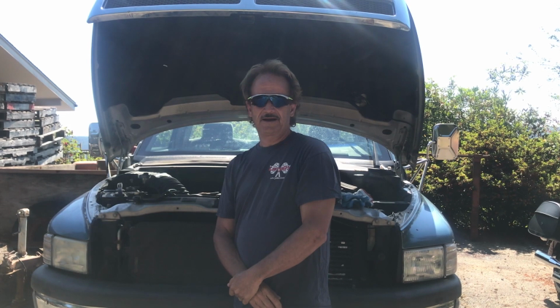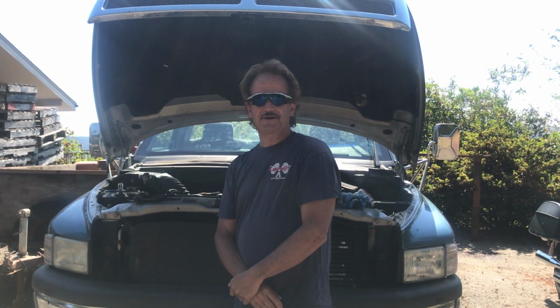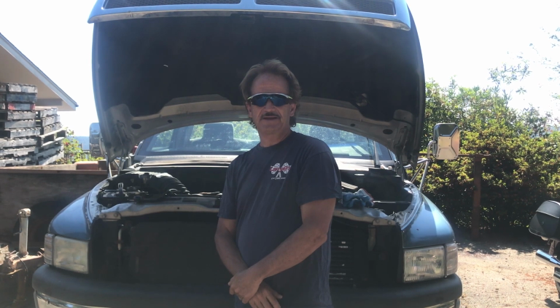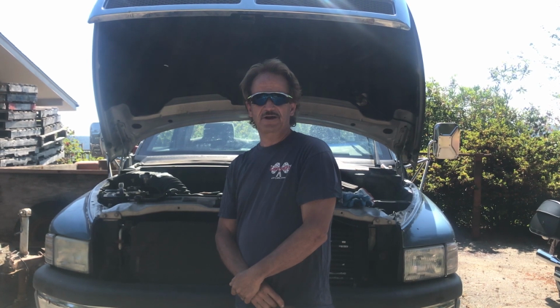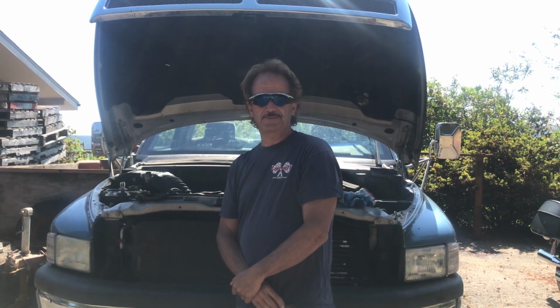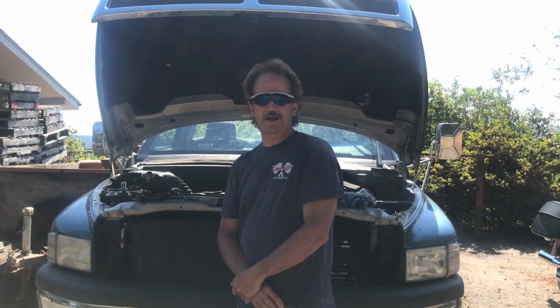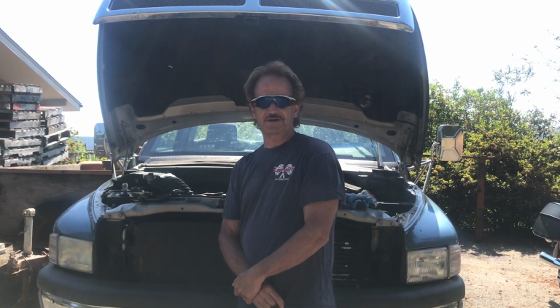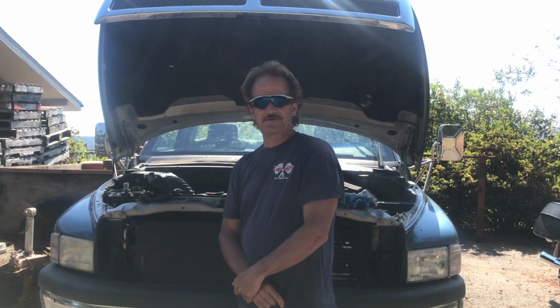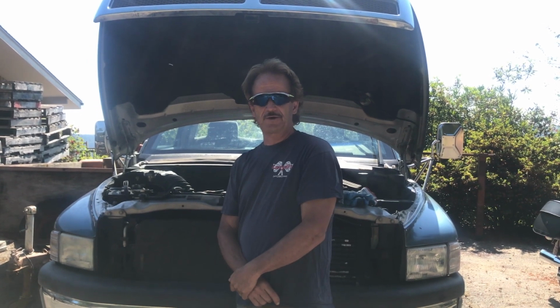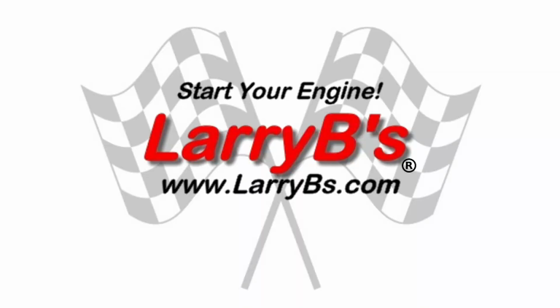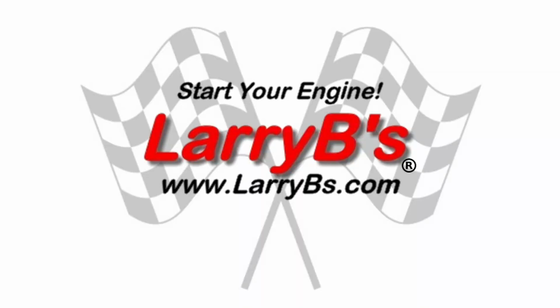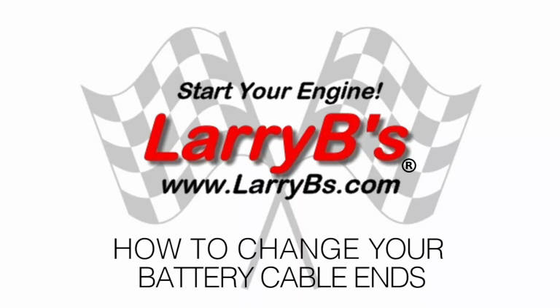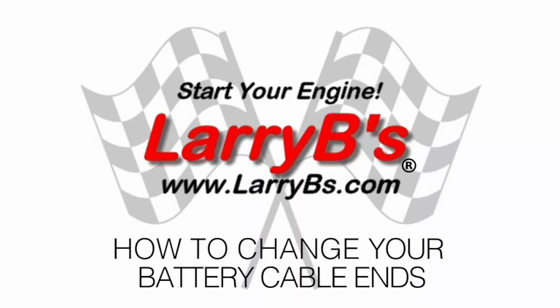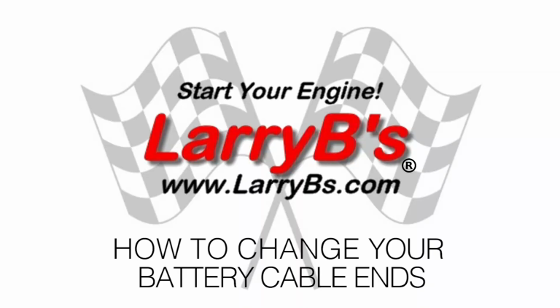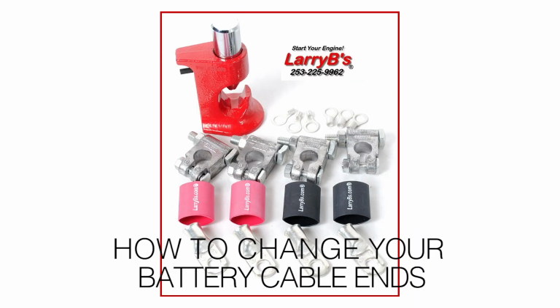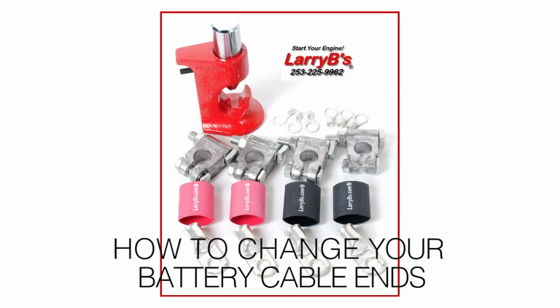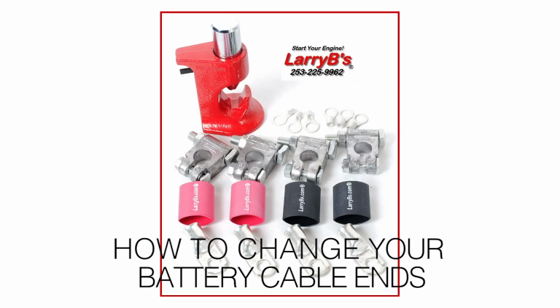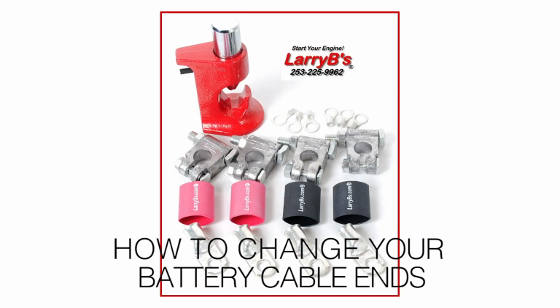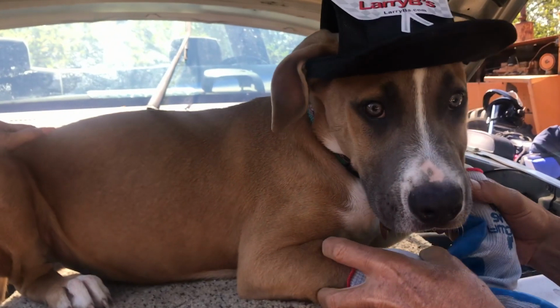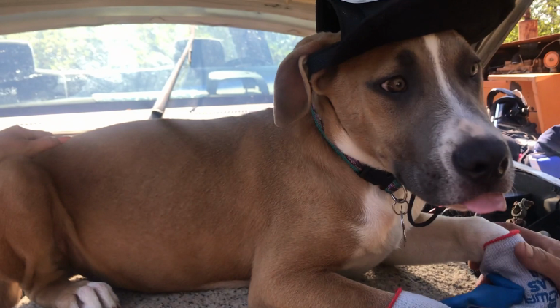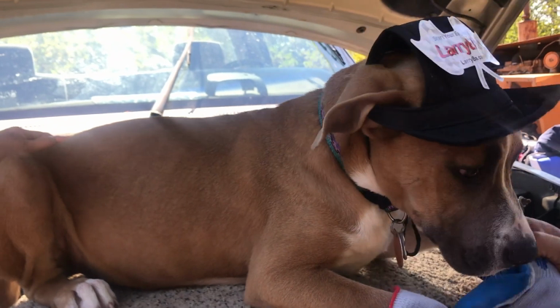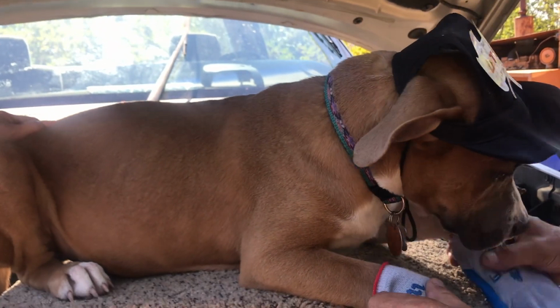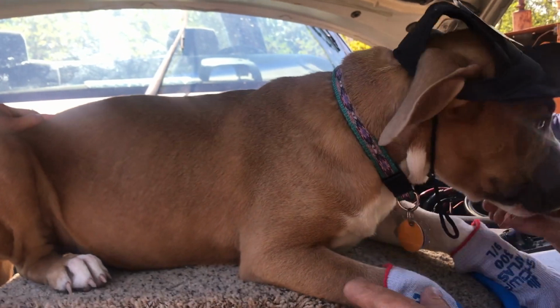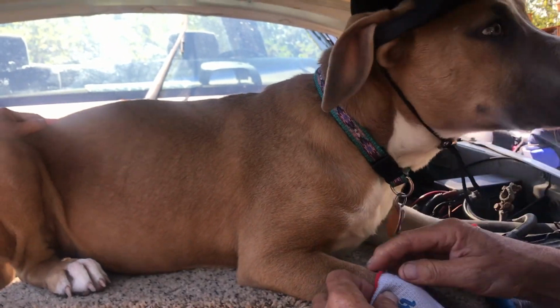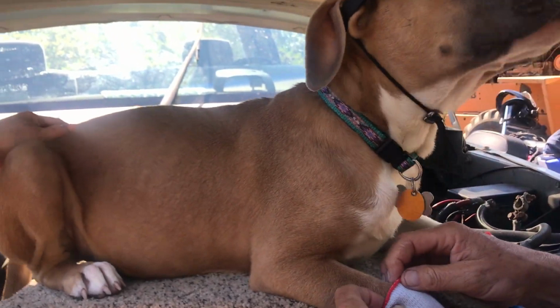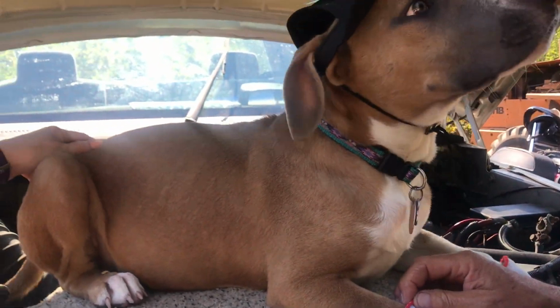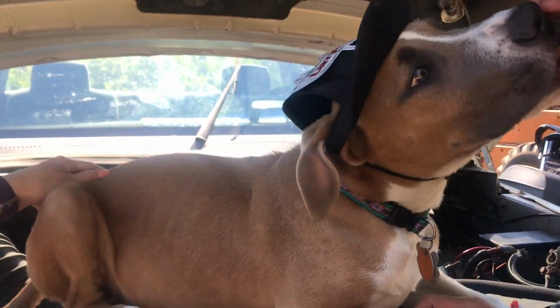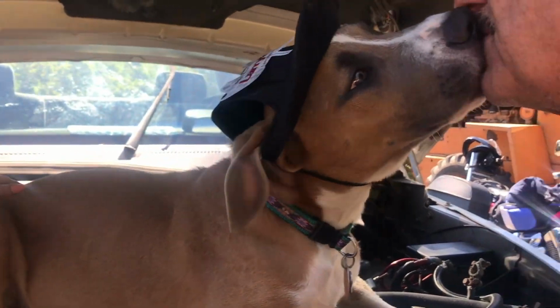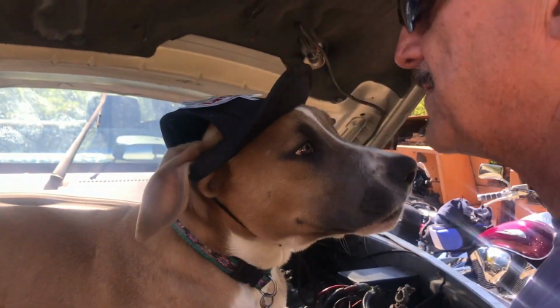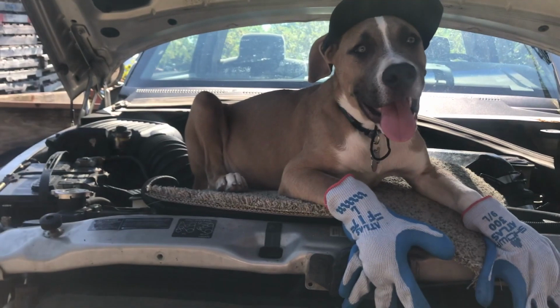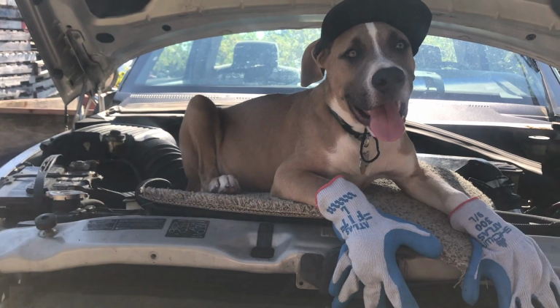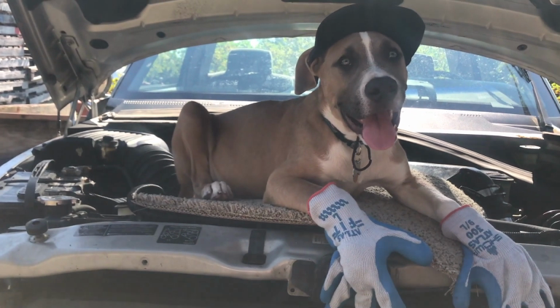Hi, I'm Larry B. Today we're gonna fix a battery cable using our battery cable repair kit. This is a mechanic, Rocky. He's a smart dog, but I bet he's nowhere near as smart as you are, and if he can fix a battery cable, I'm pretty sure you can too.